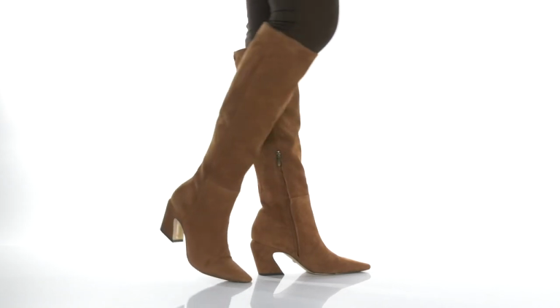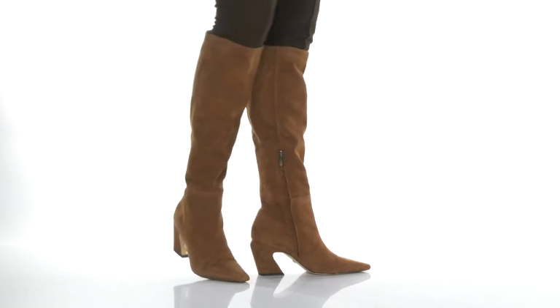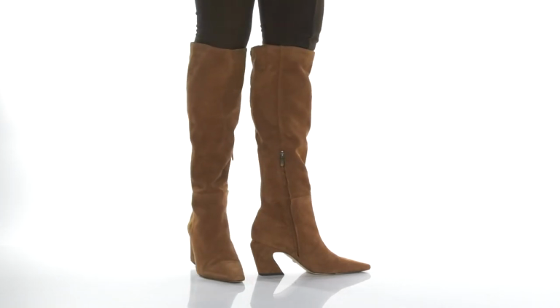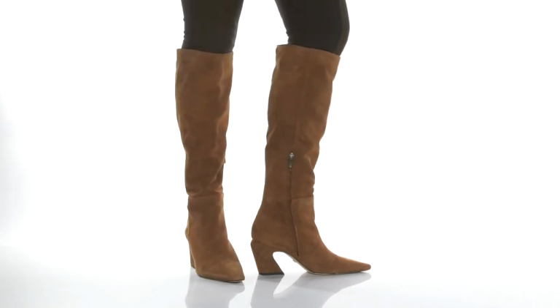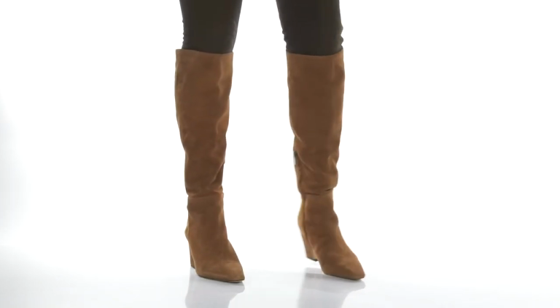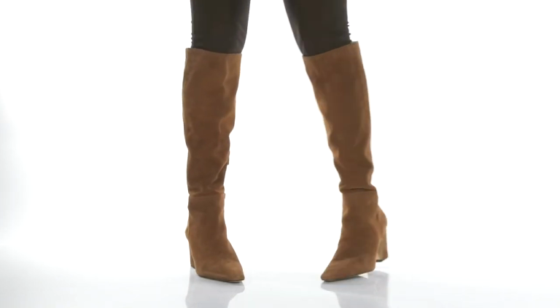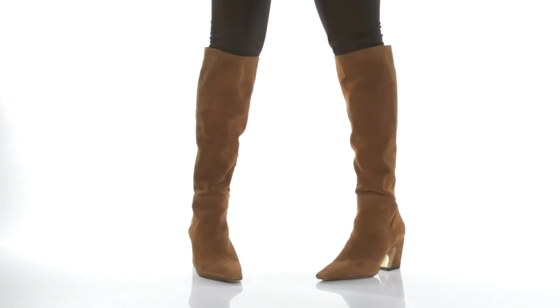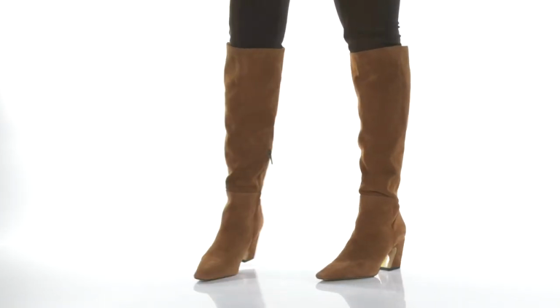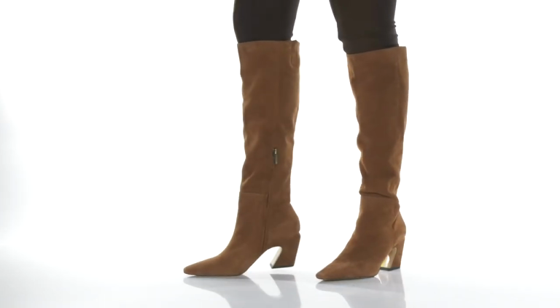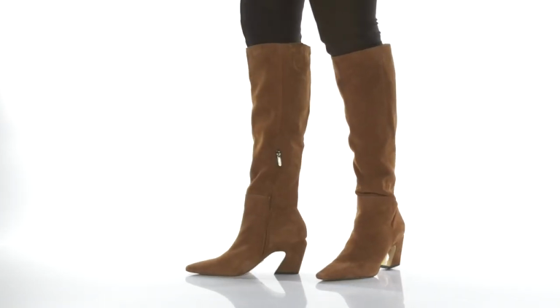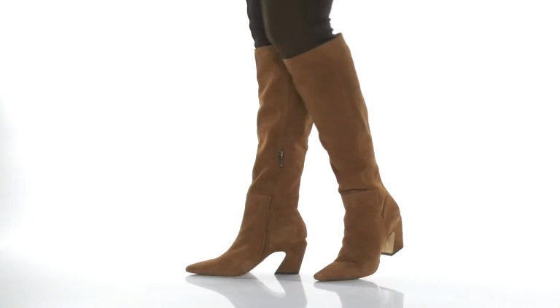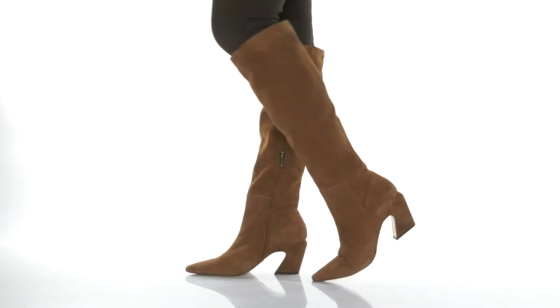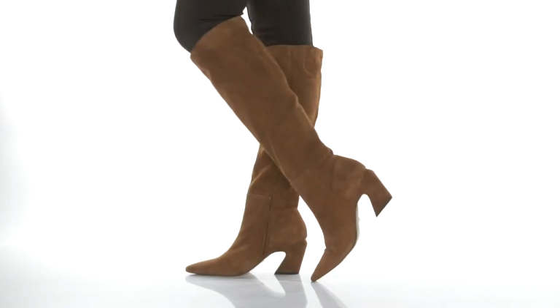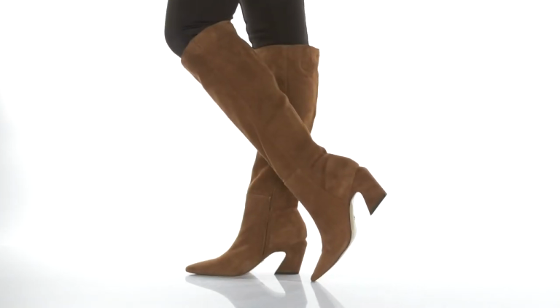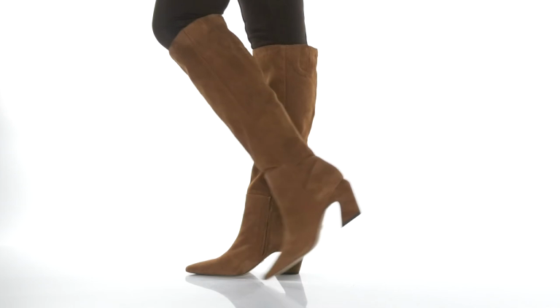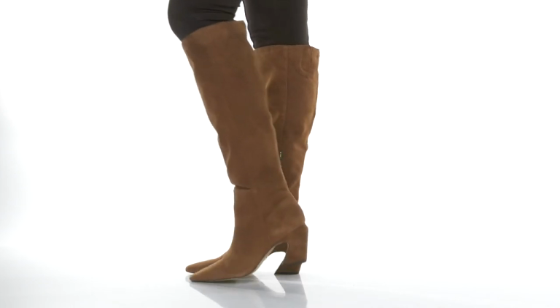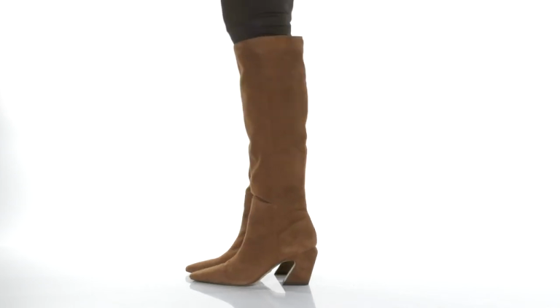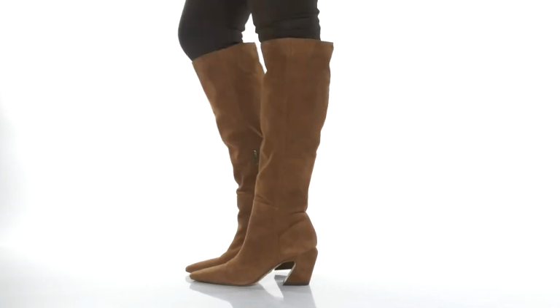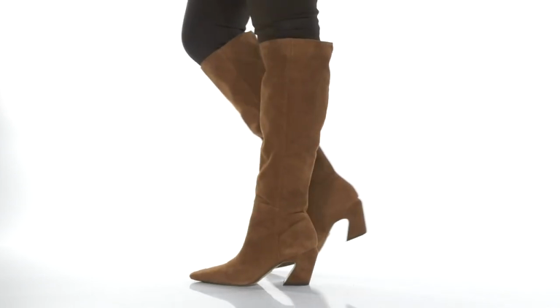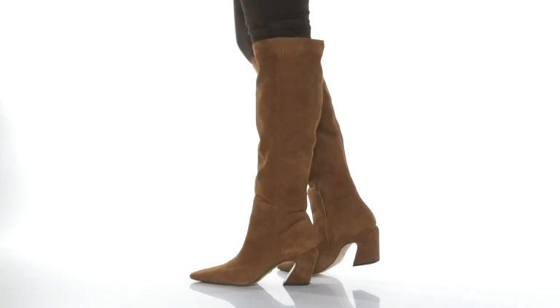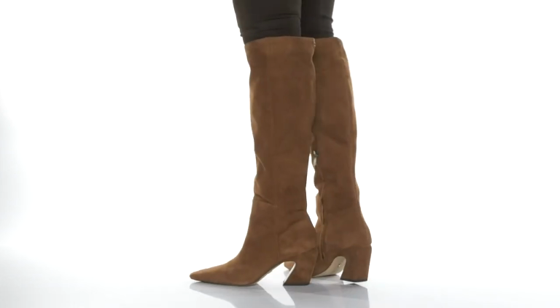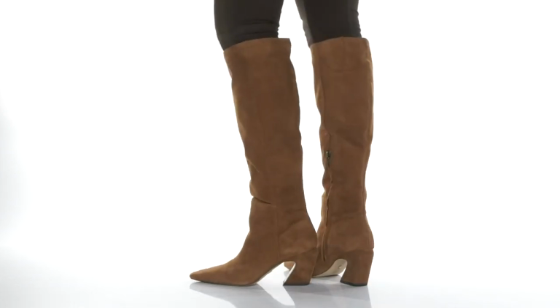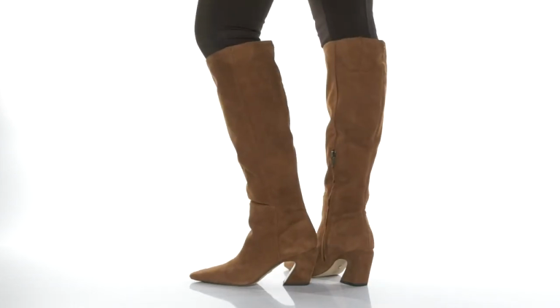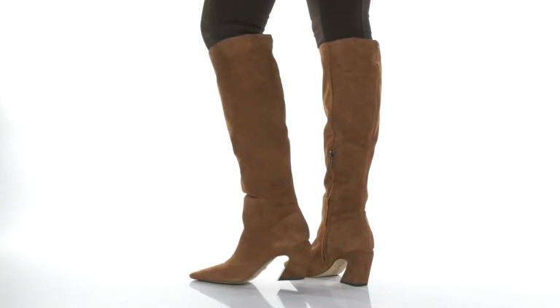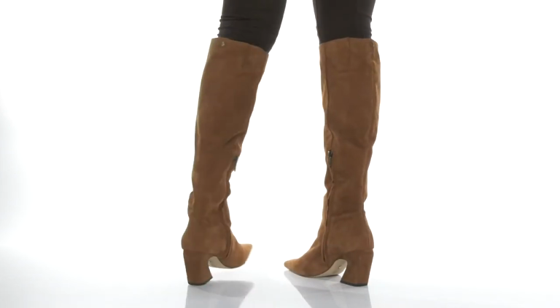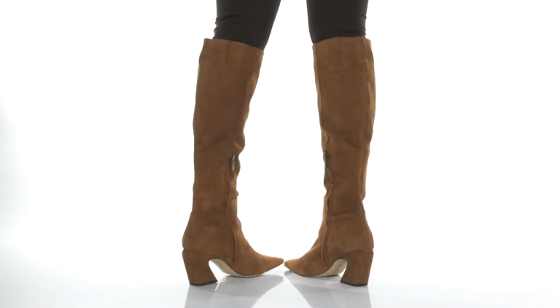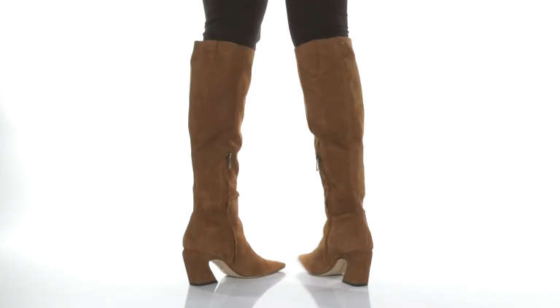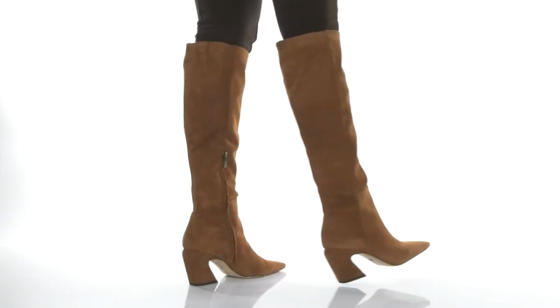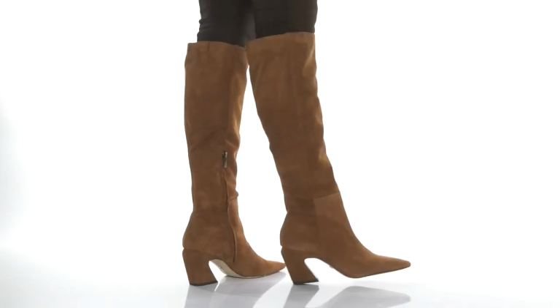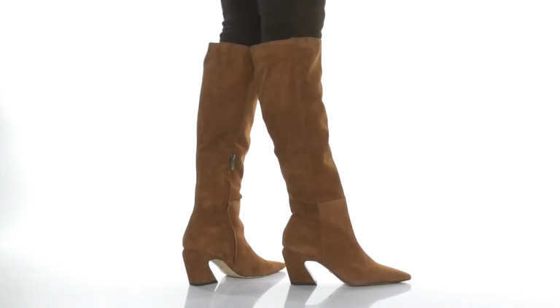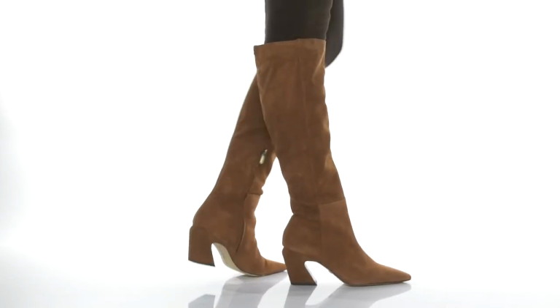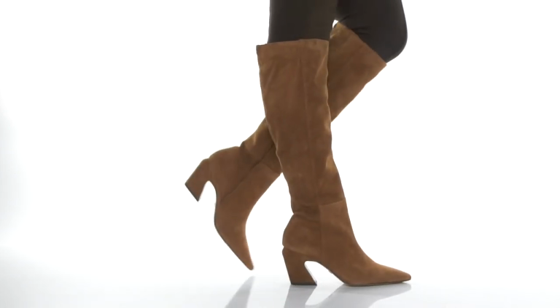There is a very unique curved heel that will lift up your look about 3 inches. Pair this cute style with your favorite leggings and cardigan and go out in style.